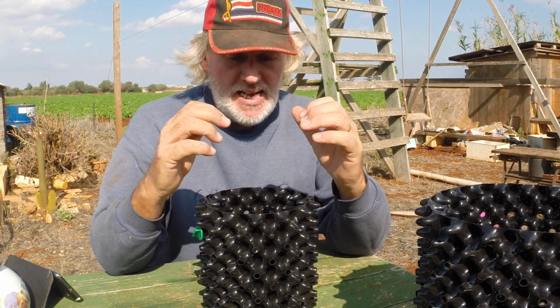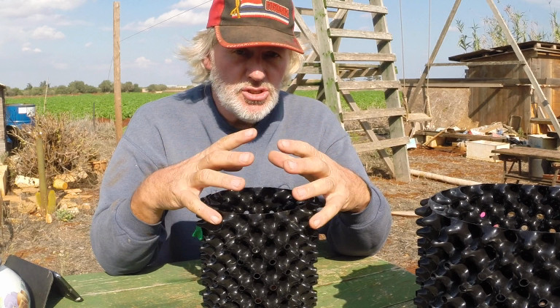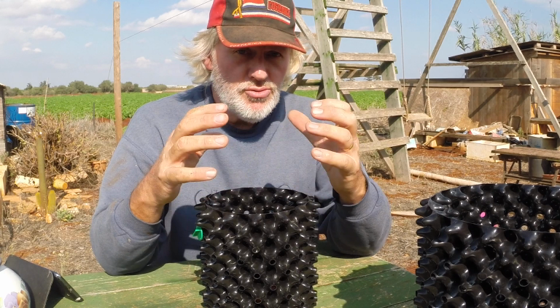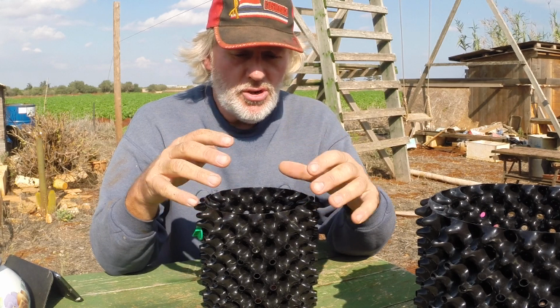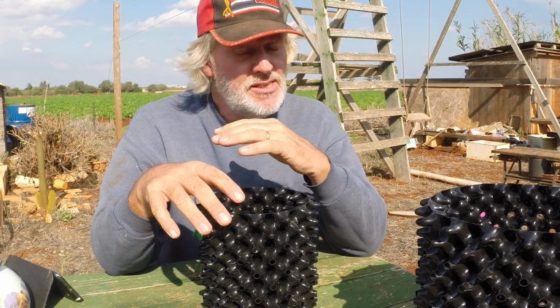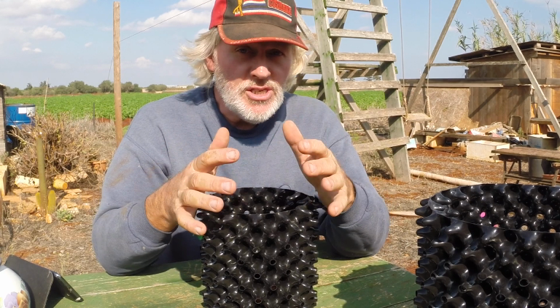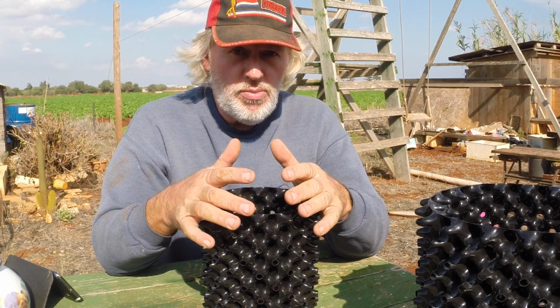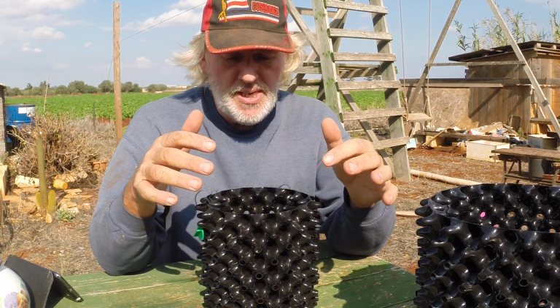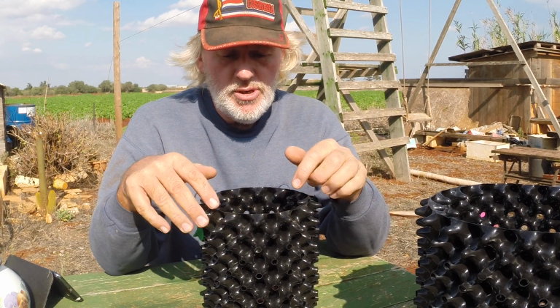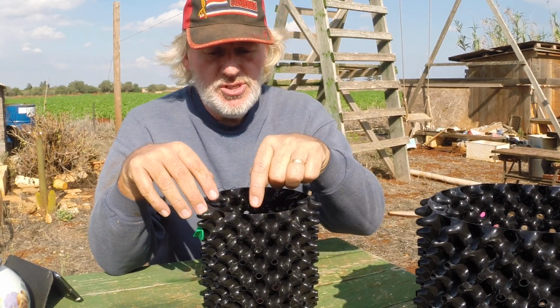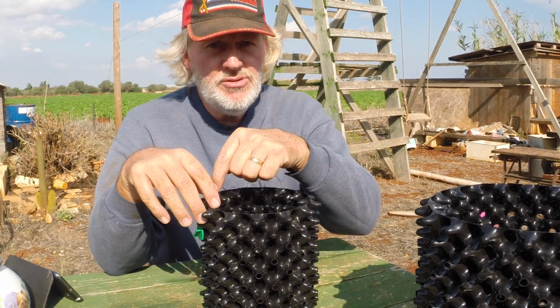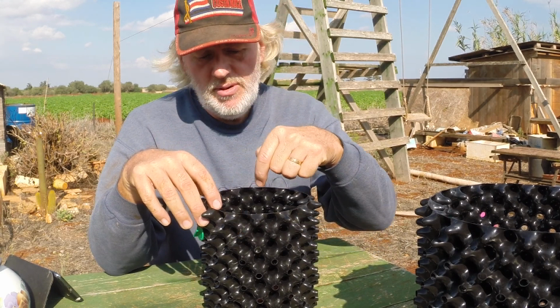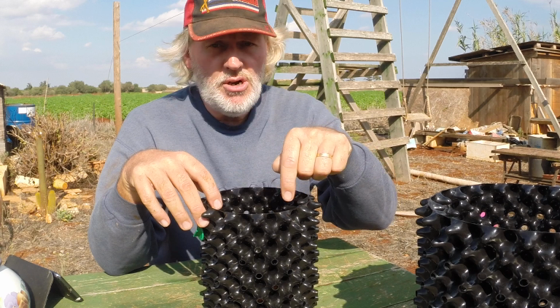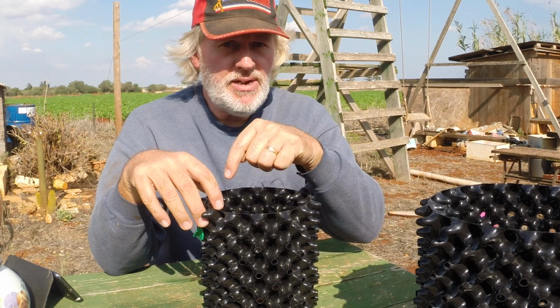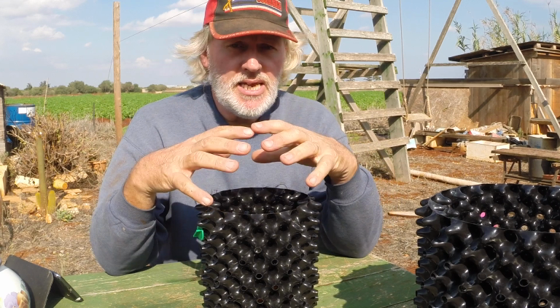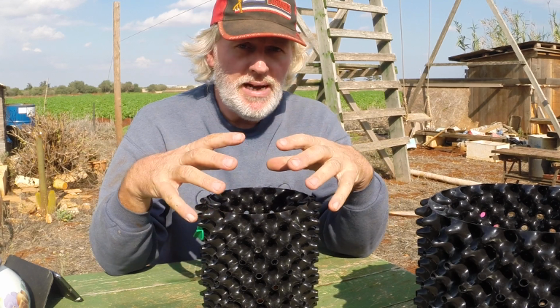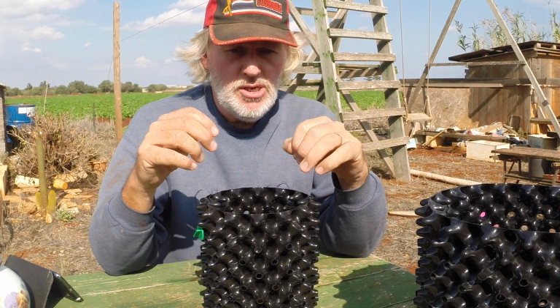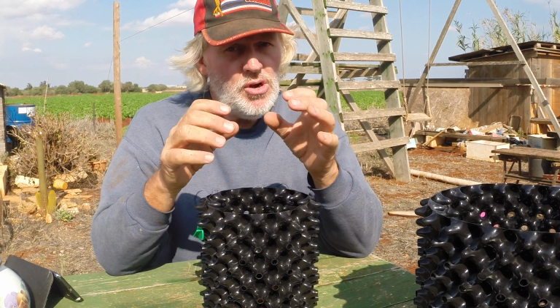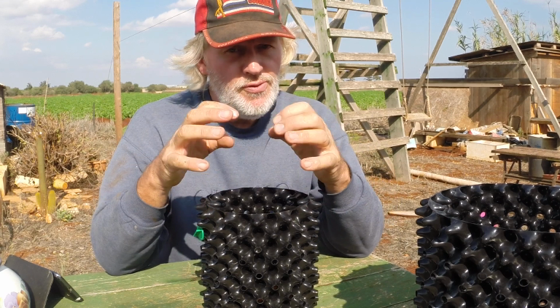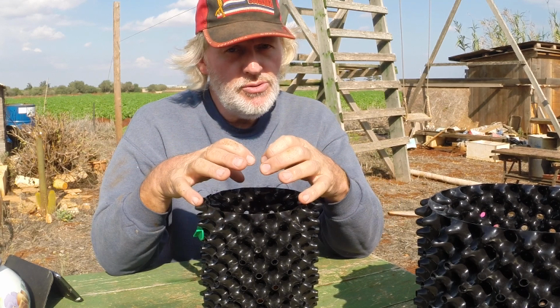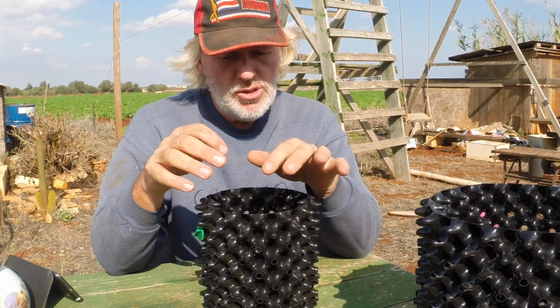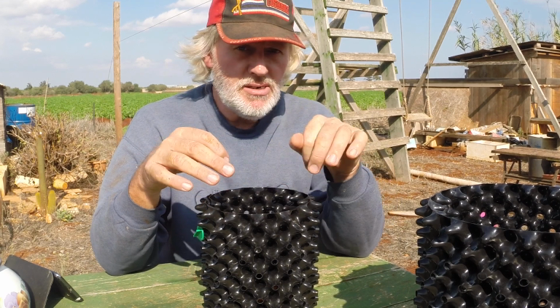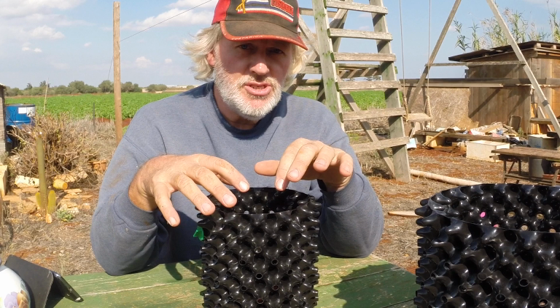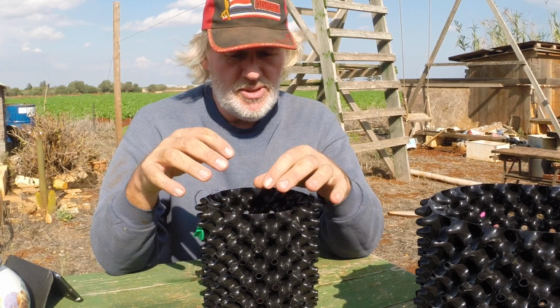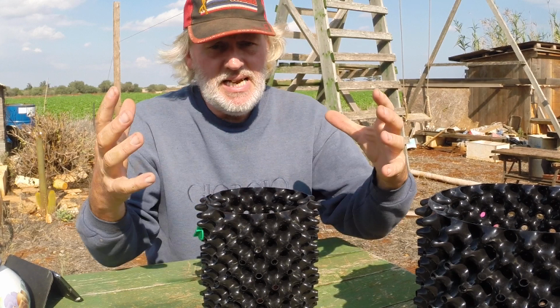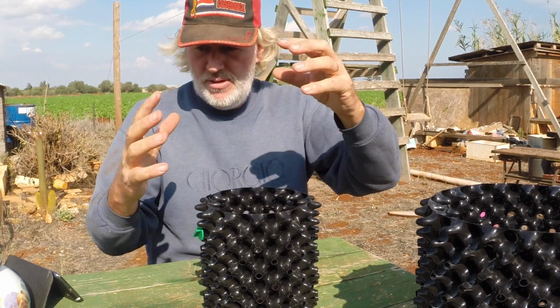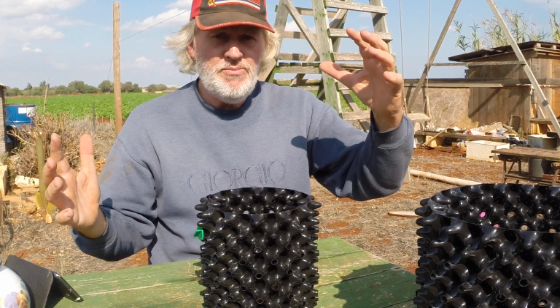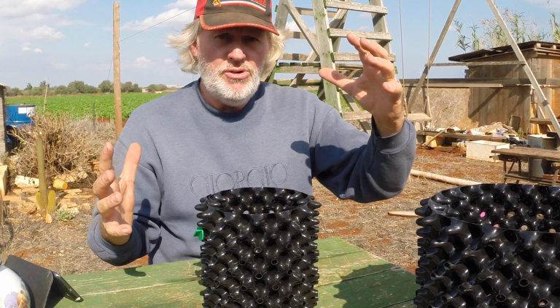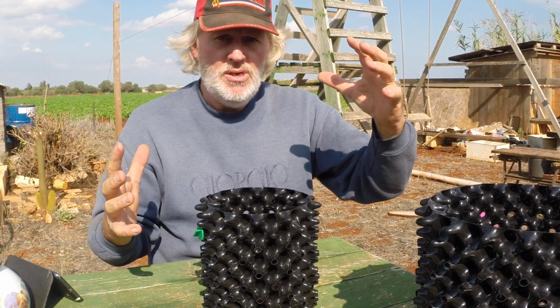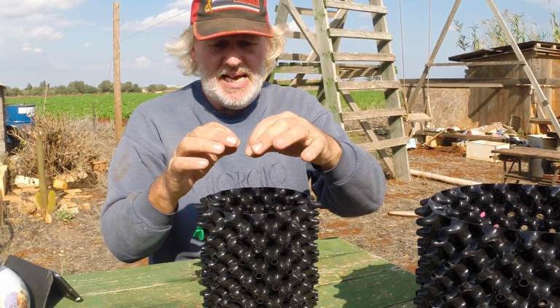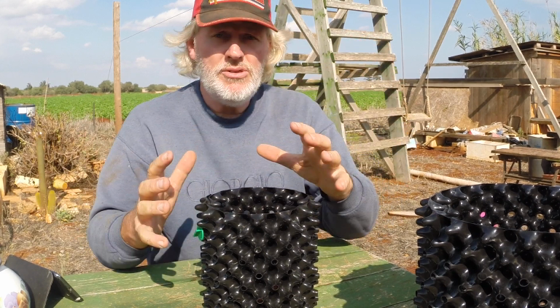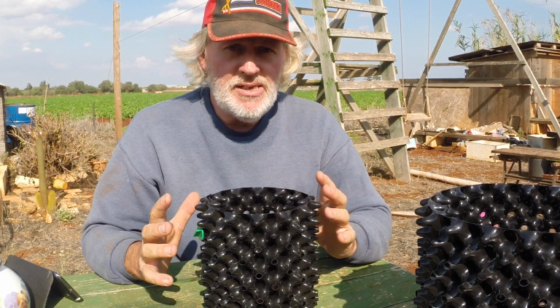In a conventional pot, the root will just continue to grow and go around and around, getting root-bound. You end up with a few roots going around in circles, and when you take it out of the pot you've got this great big long root and nothing much else.